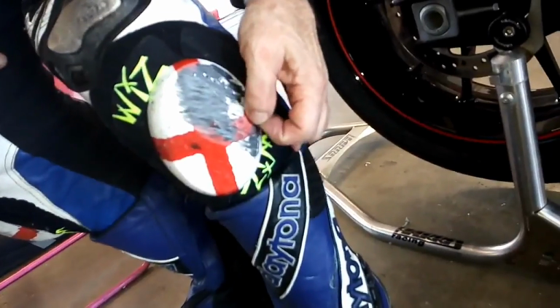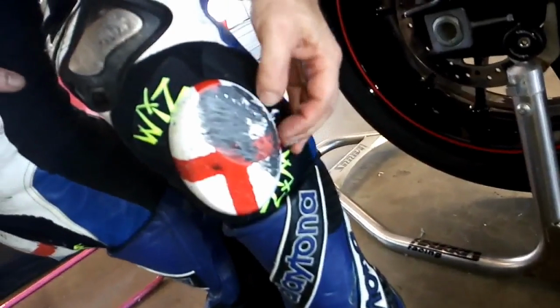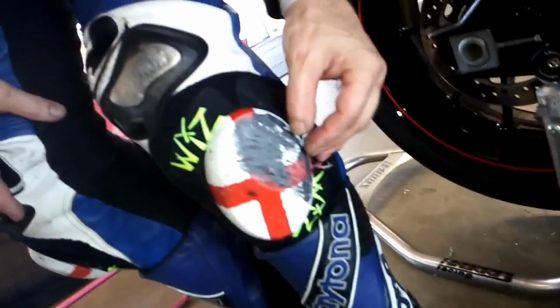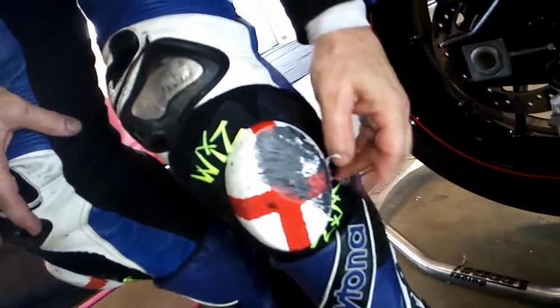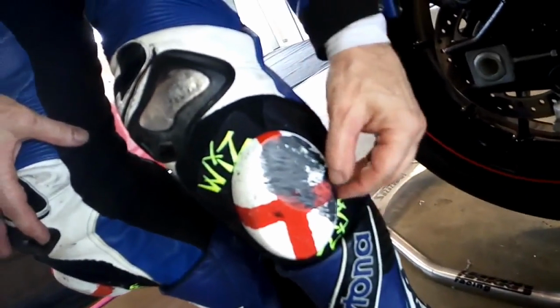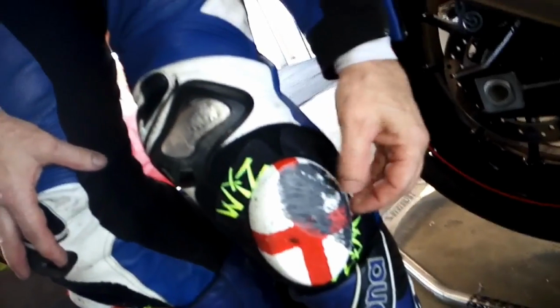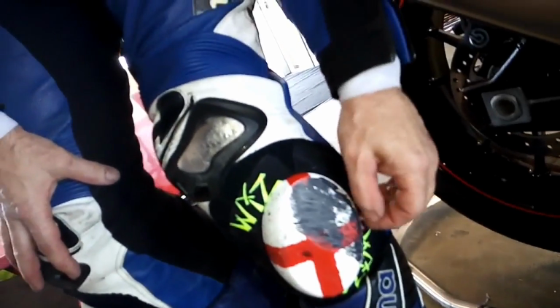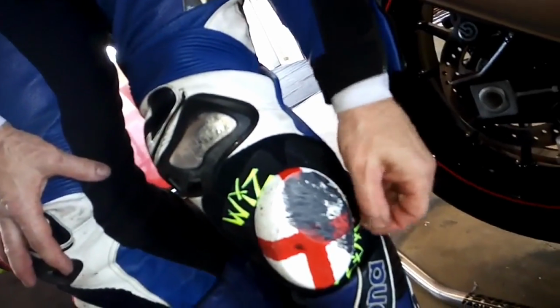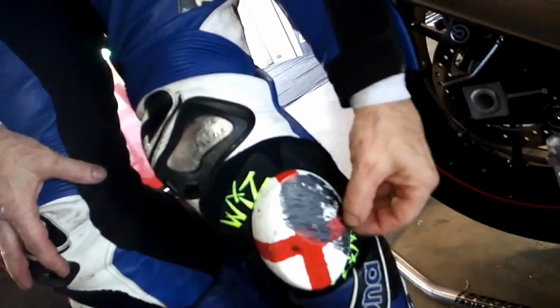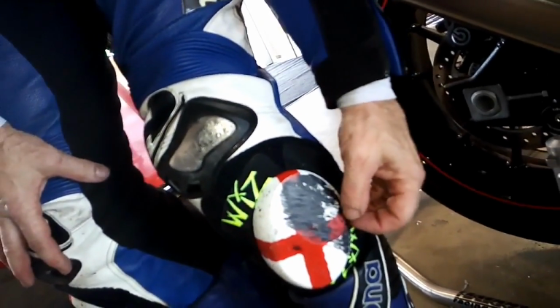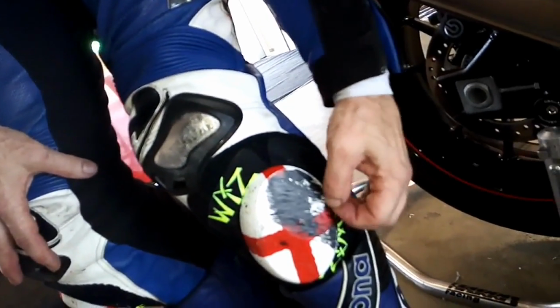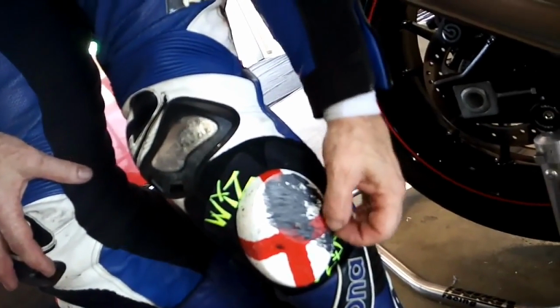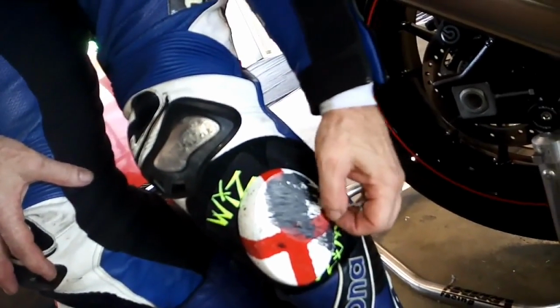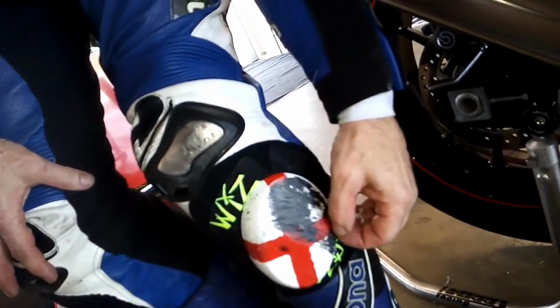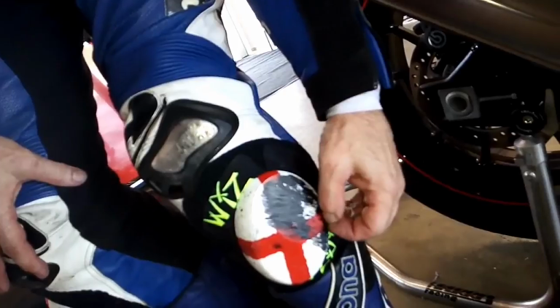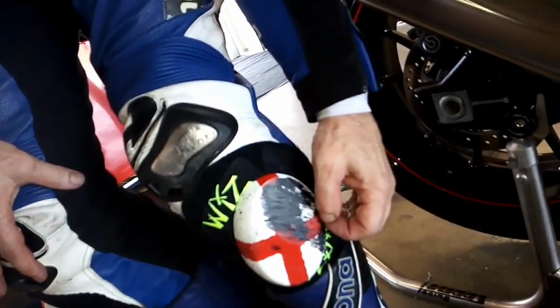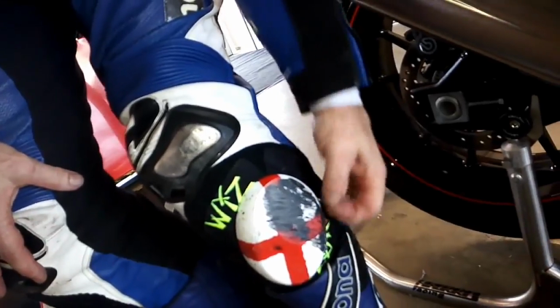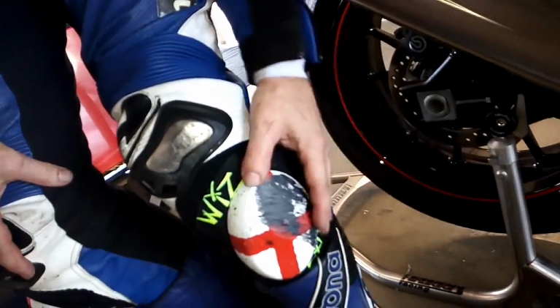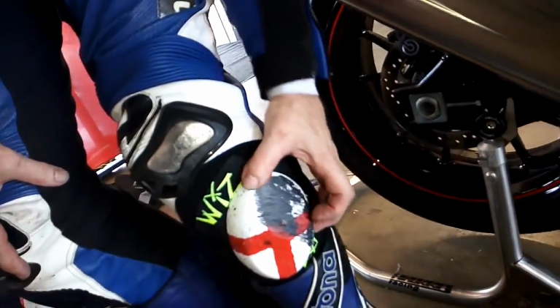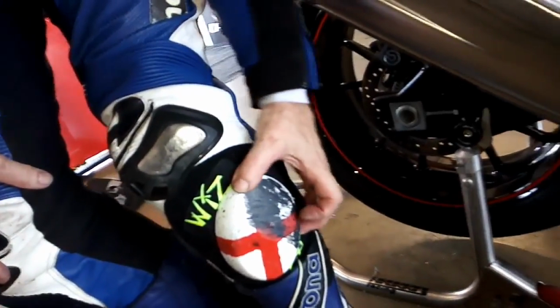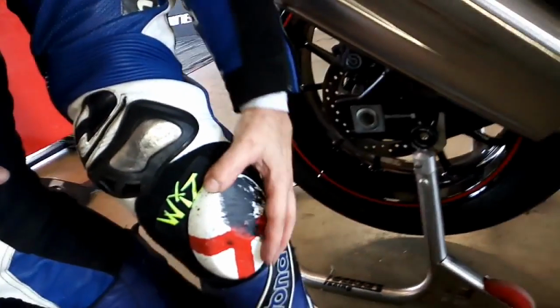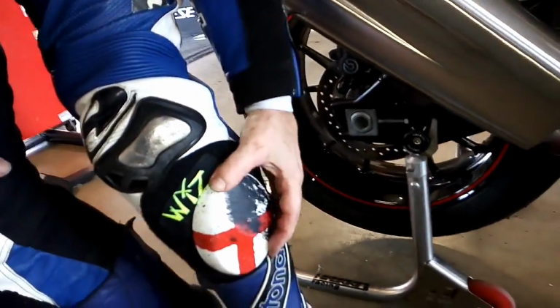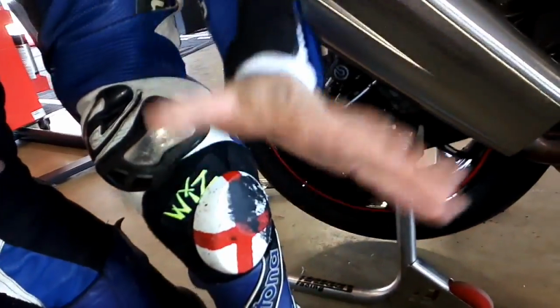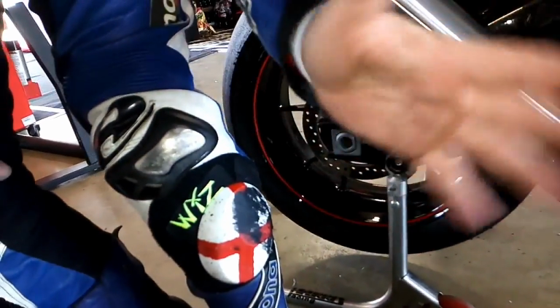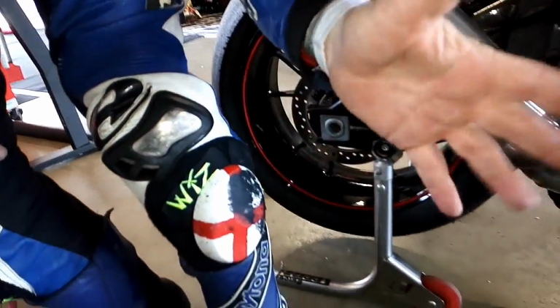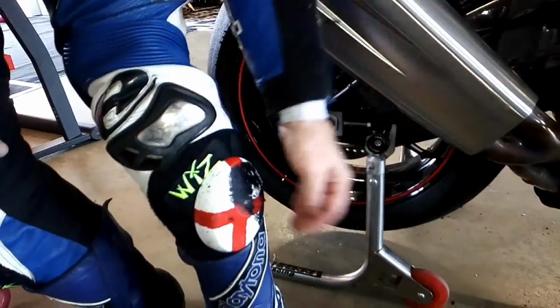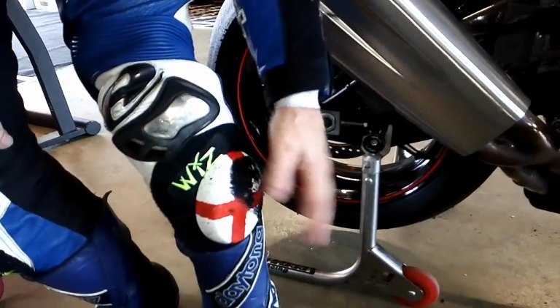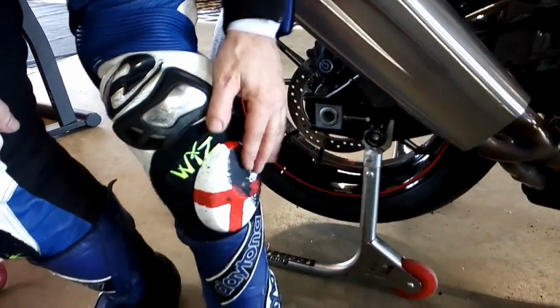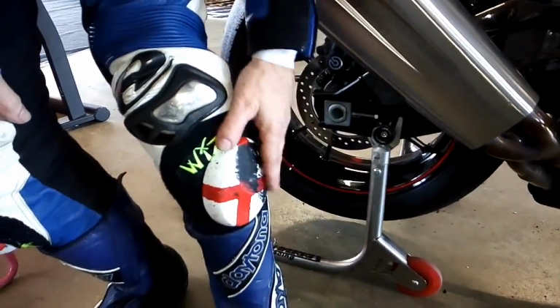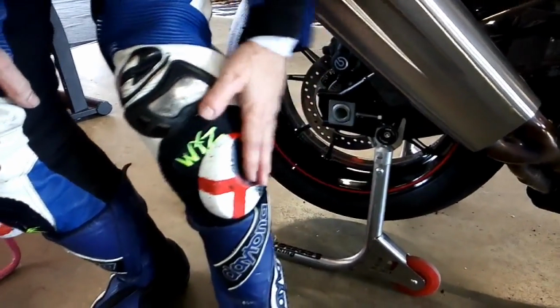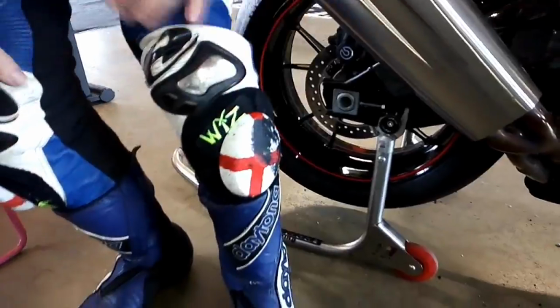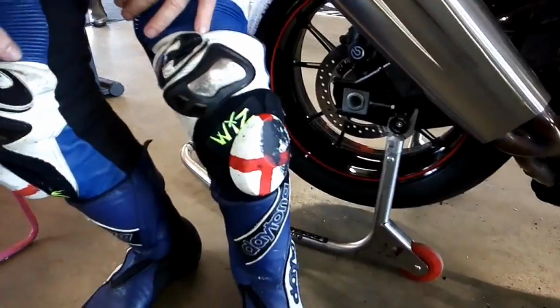This must be a real shock to poor Will at Whiz. Well Will, I'm going to have to apply for another pair of sliders. I know it's biannual for me, but there you go — I'll have to have another one.